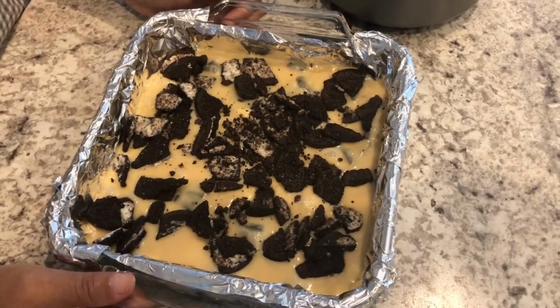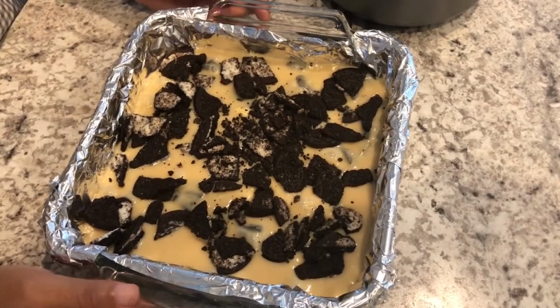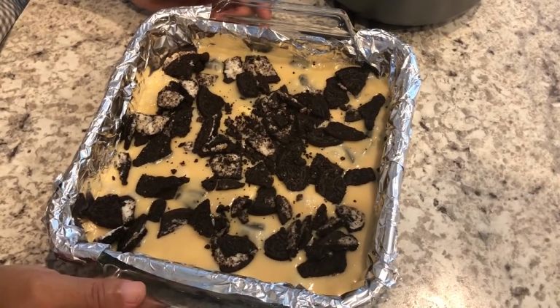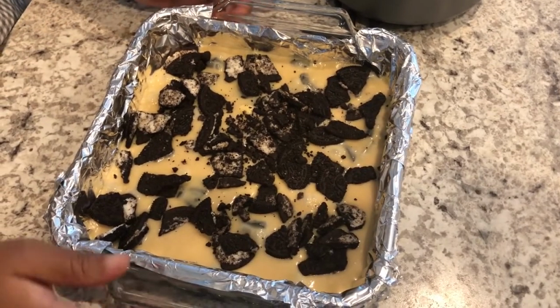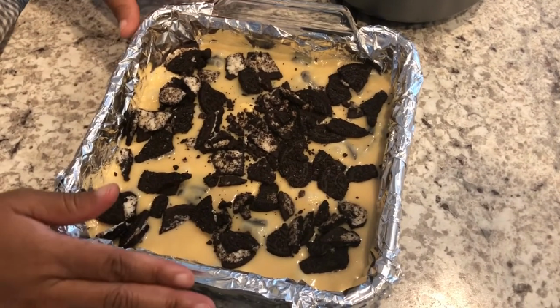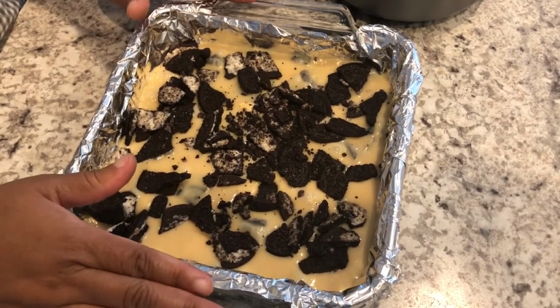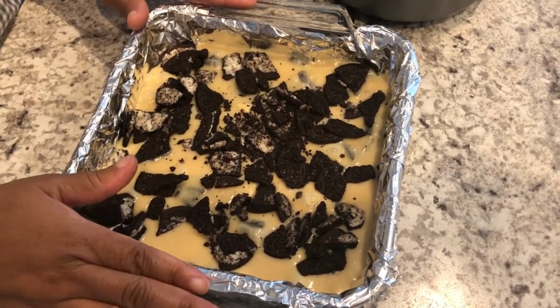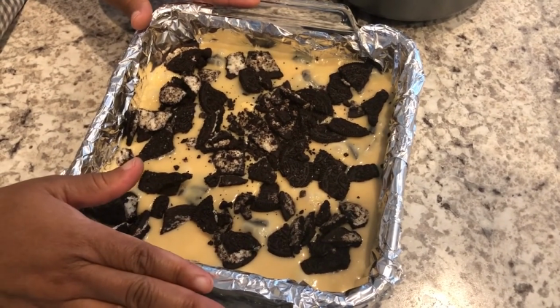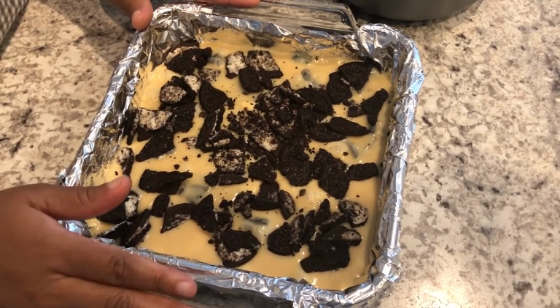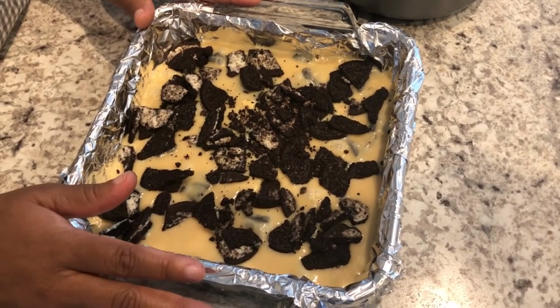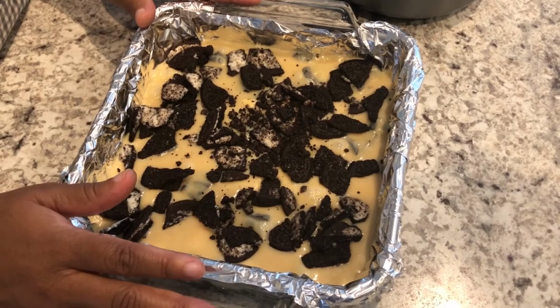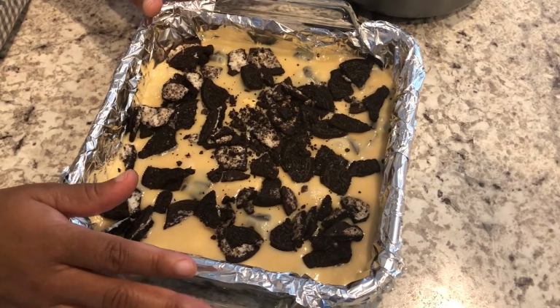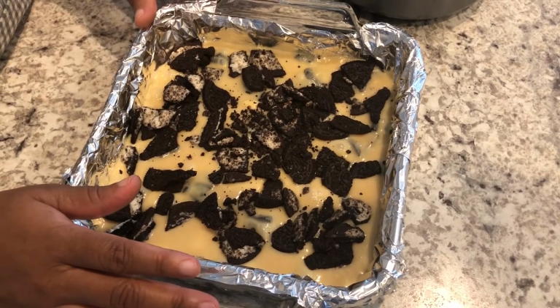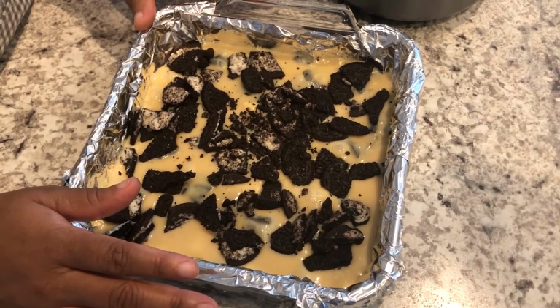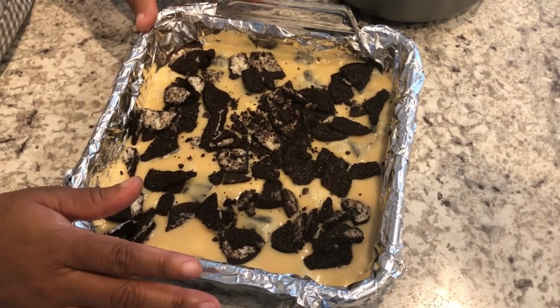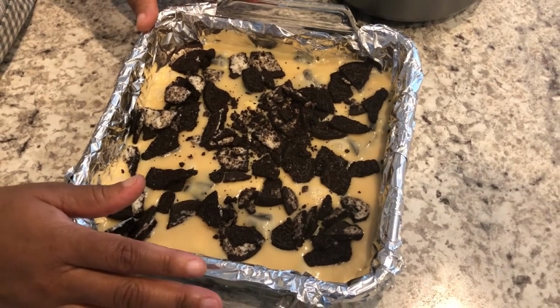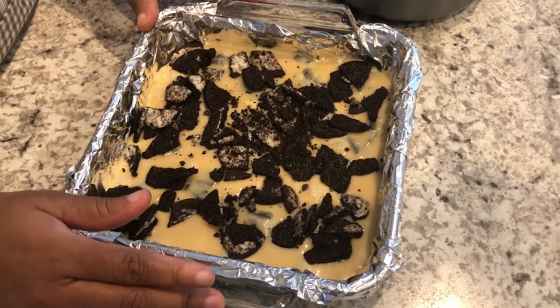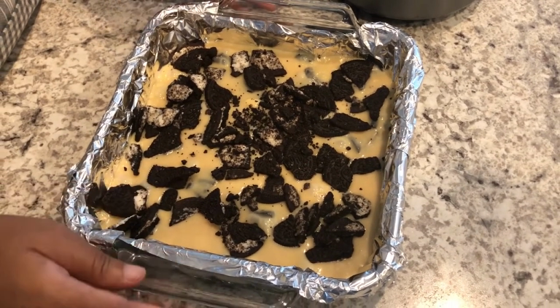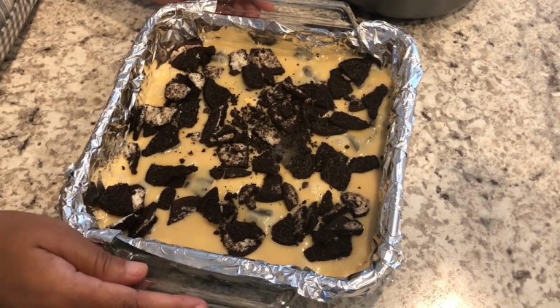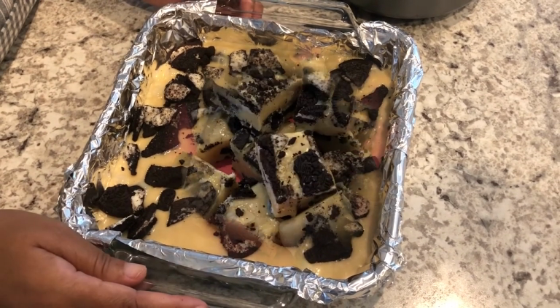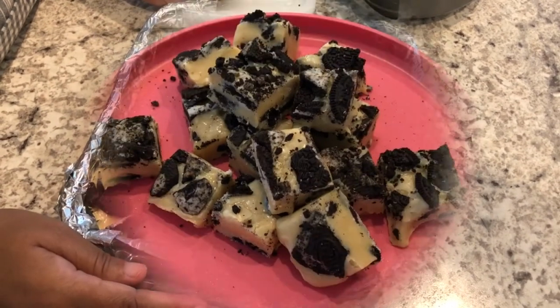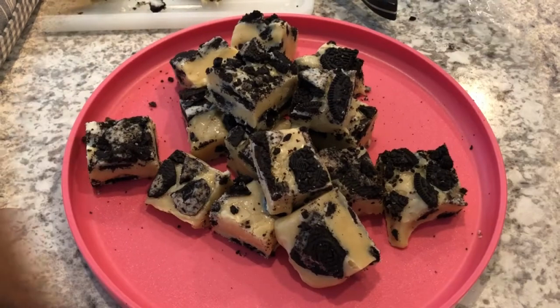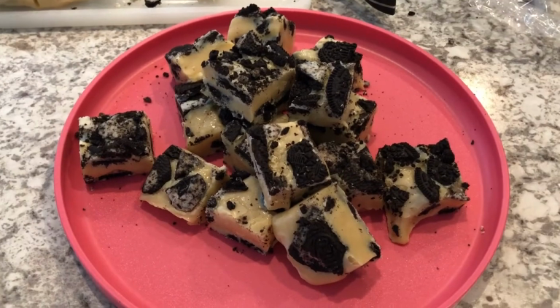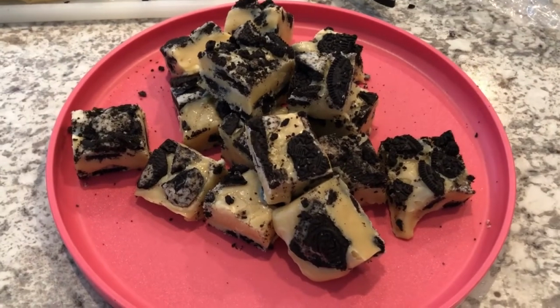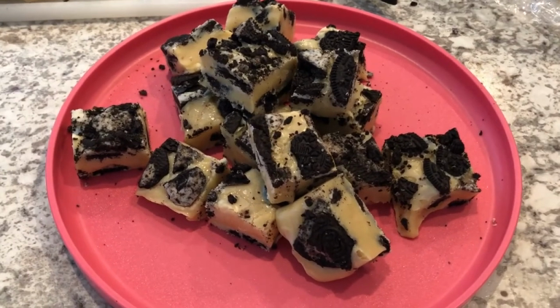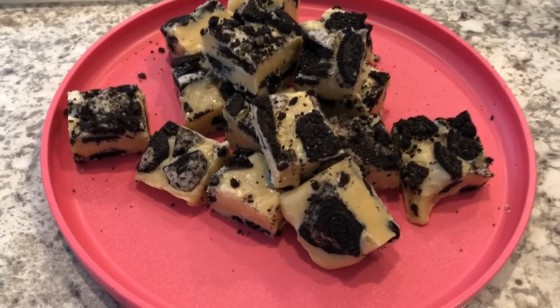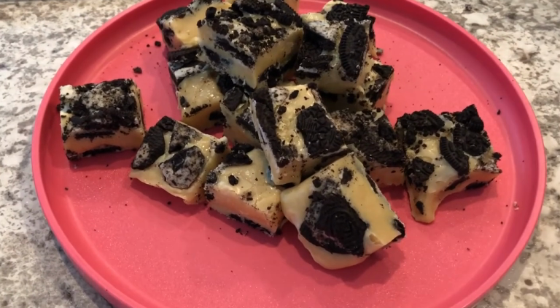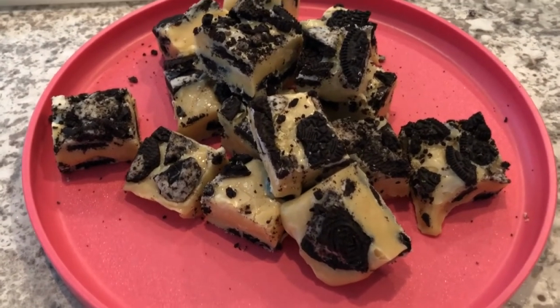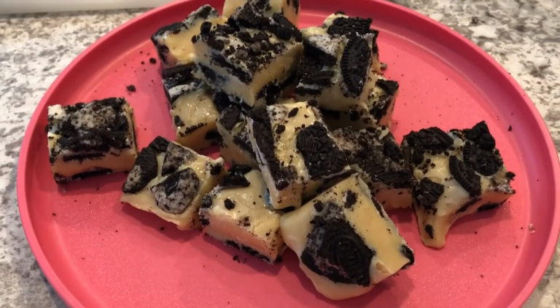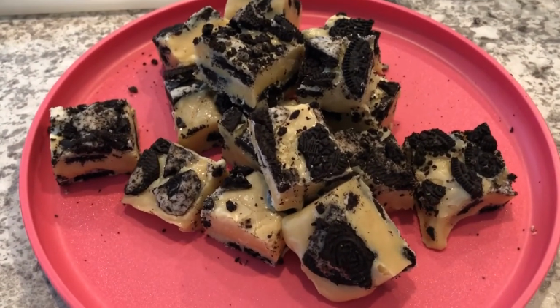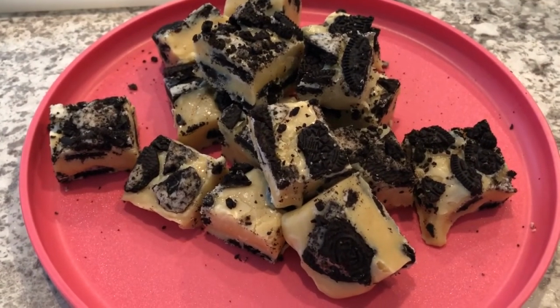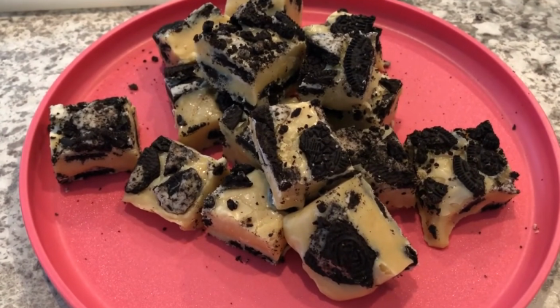The next thing you're gonna do is cover this with plastic wrap and place it in the refrigerator until it's cool, which will be an hour or two.